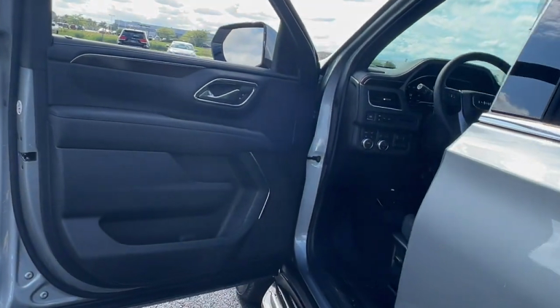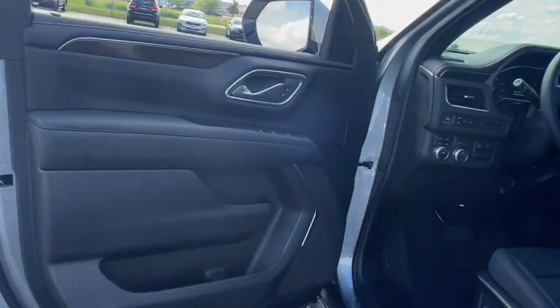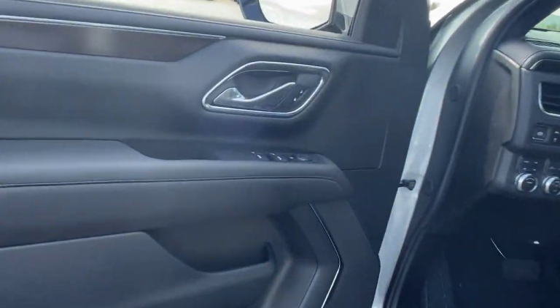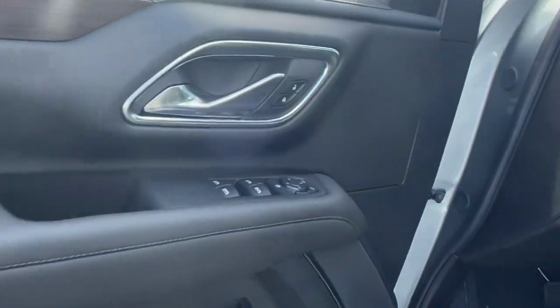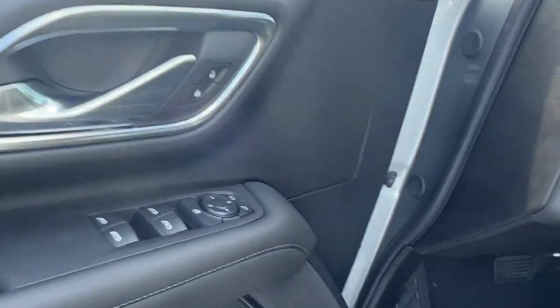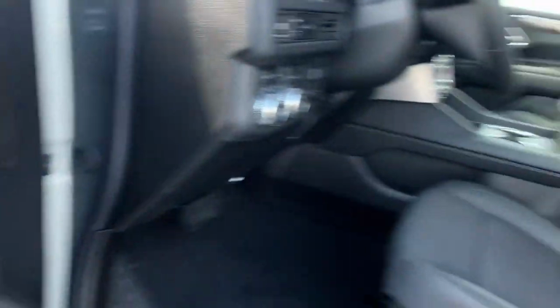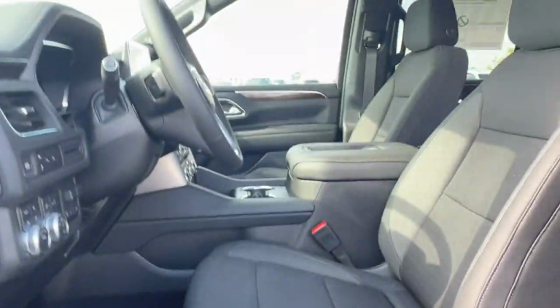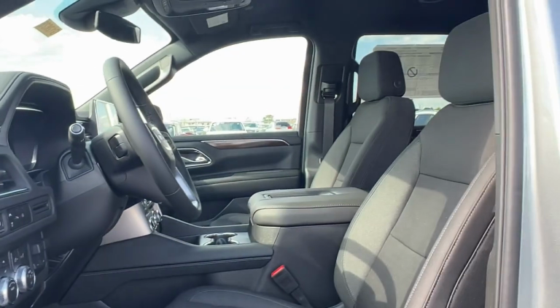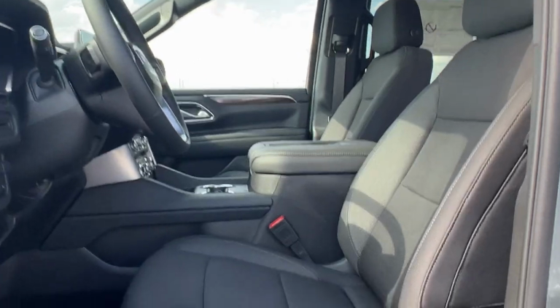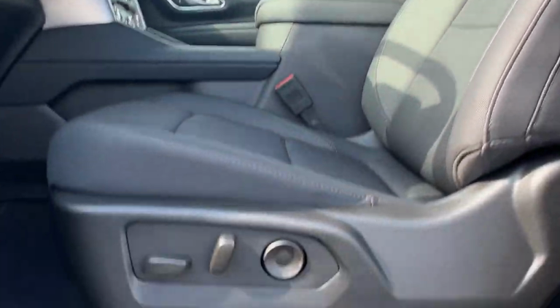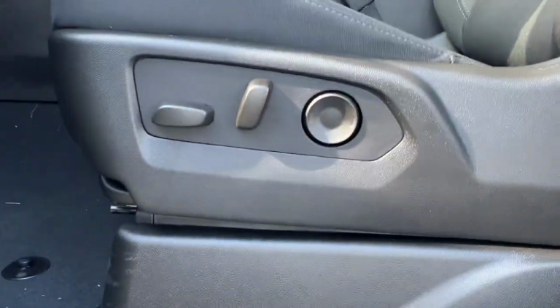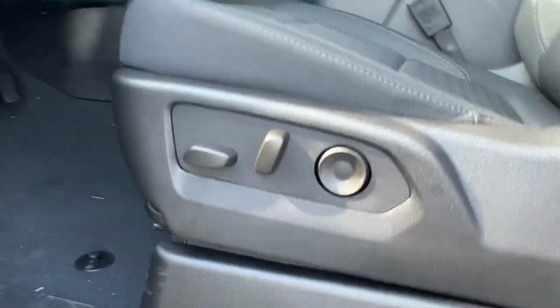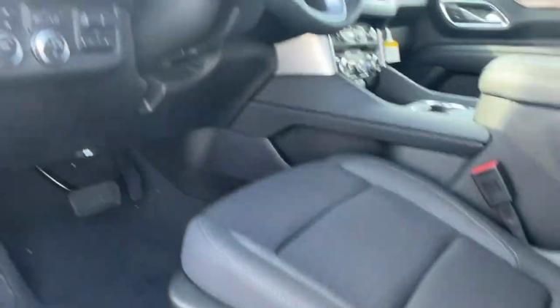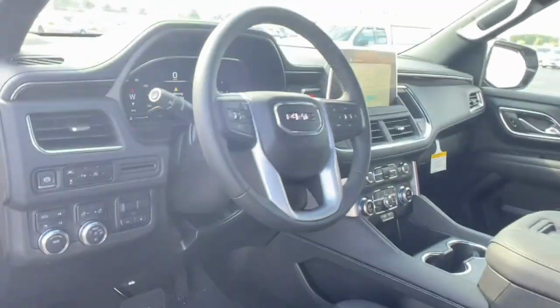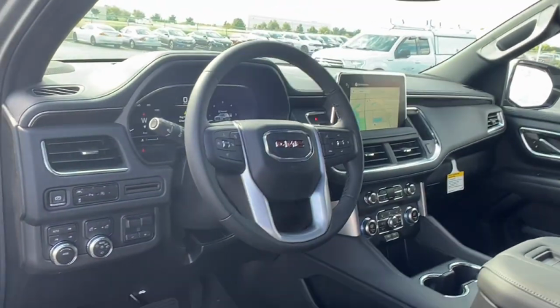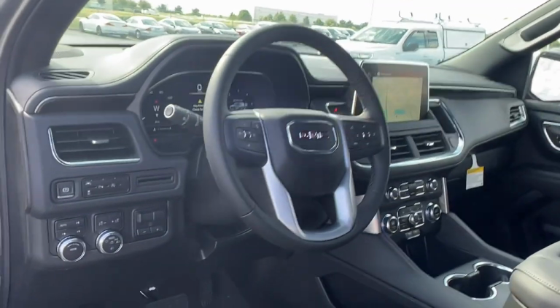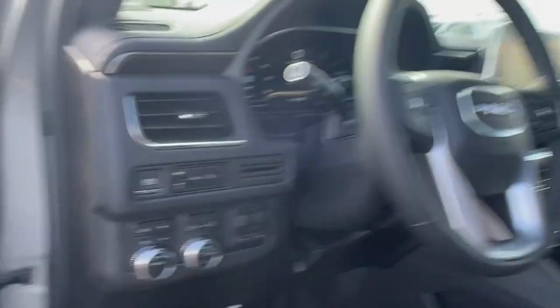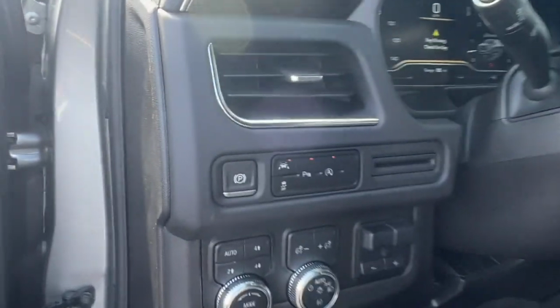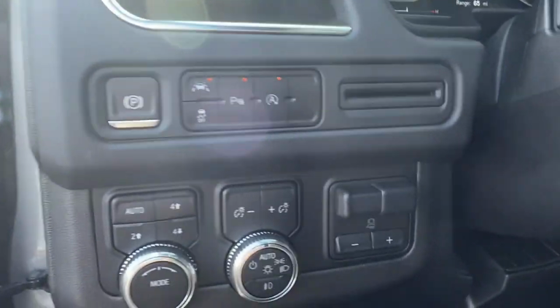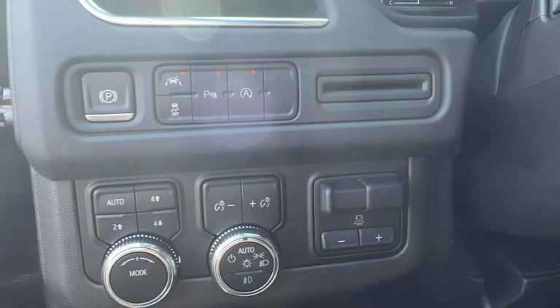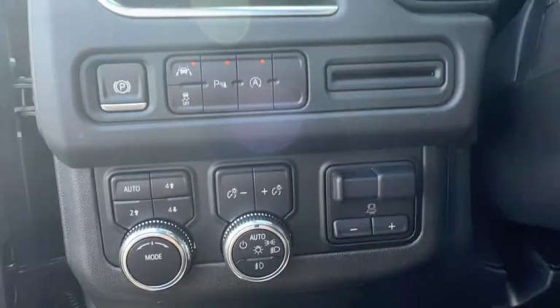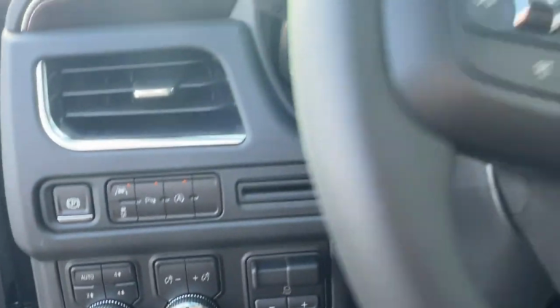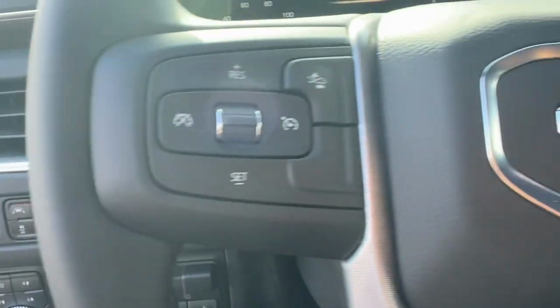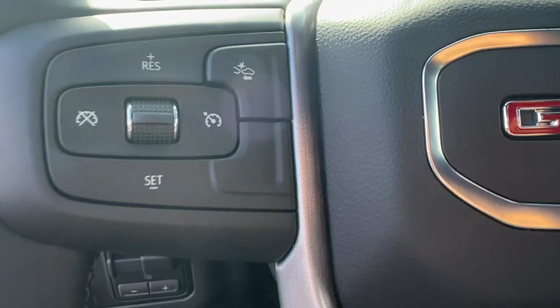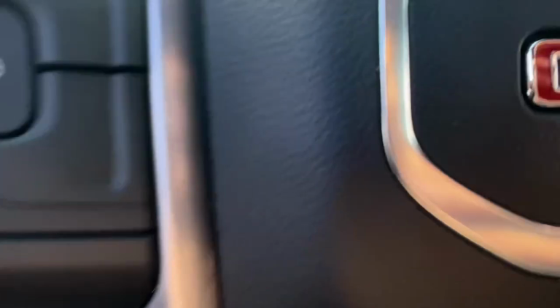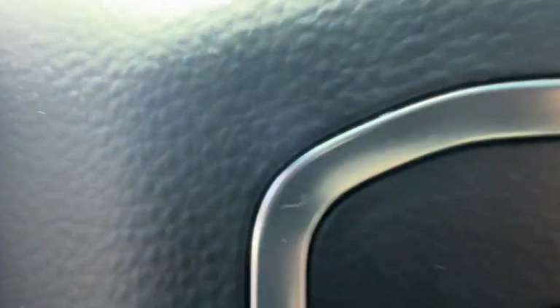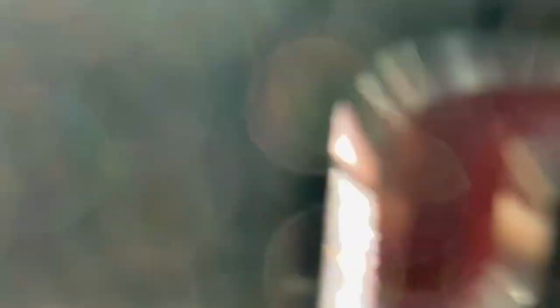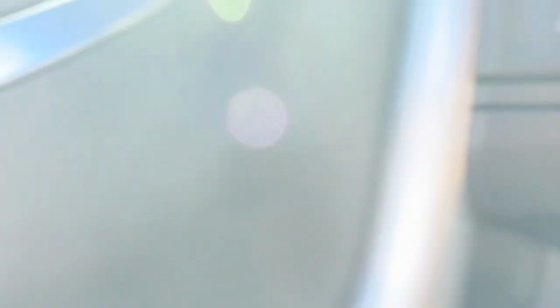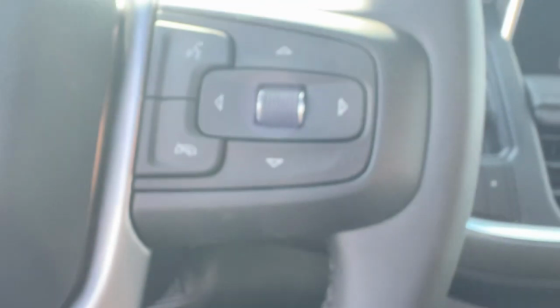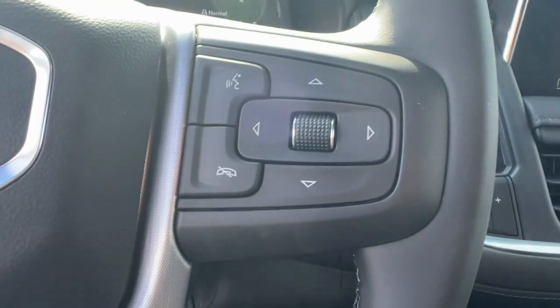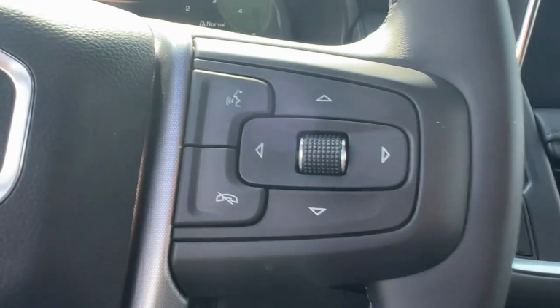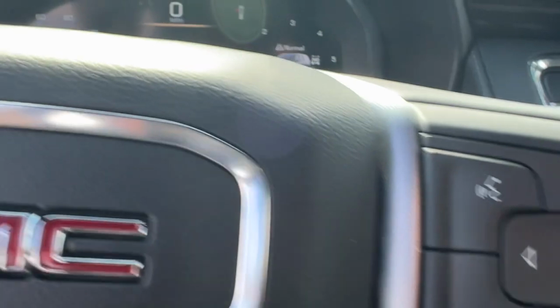Apple CarPlay and/or Android Auto, navigation system, keyless entry, satellite radio, backup camera, power passenger seat, heated mirrors, fog lamps, electronic stability control, aluminum wheels.